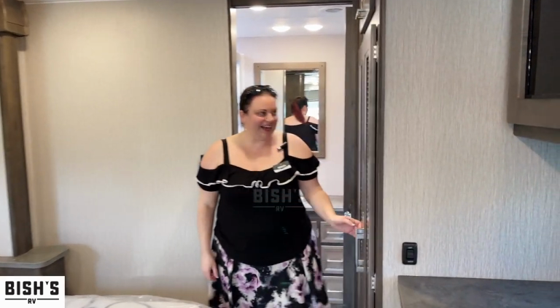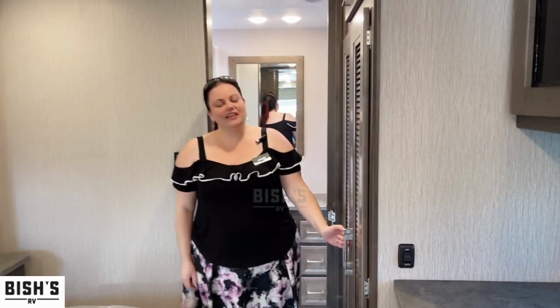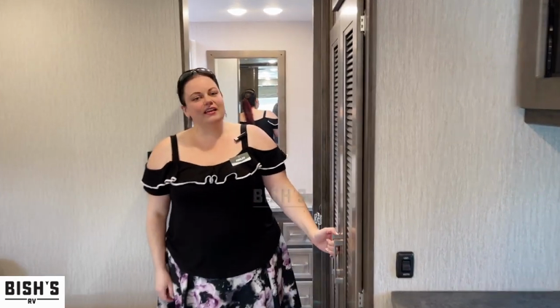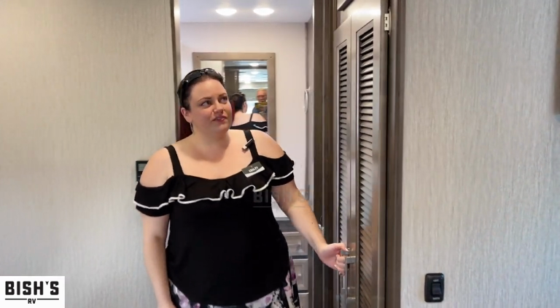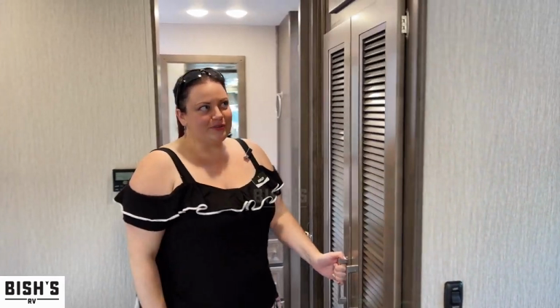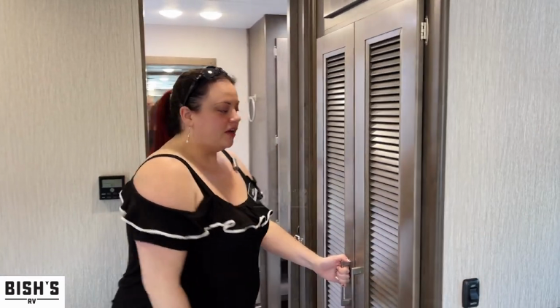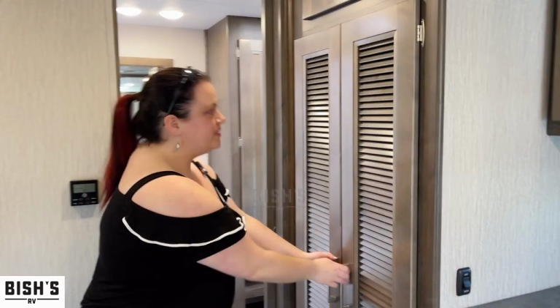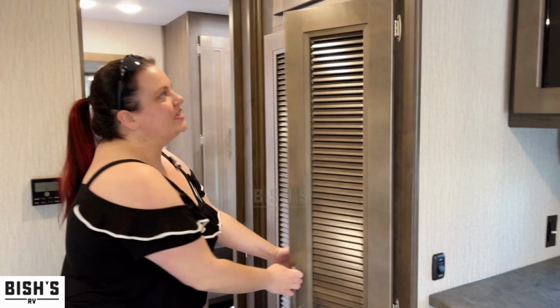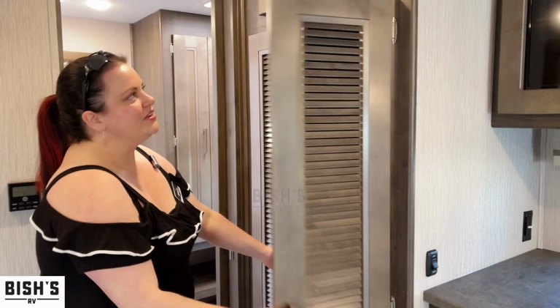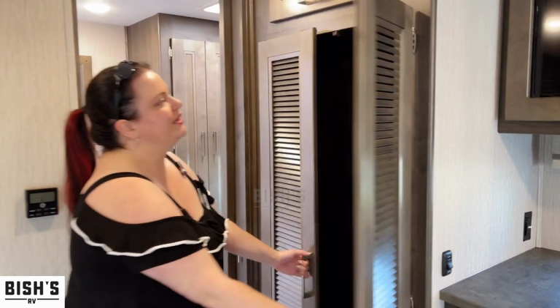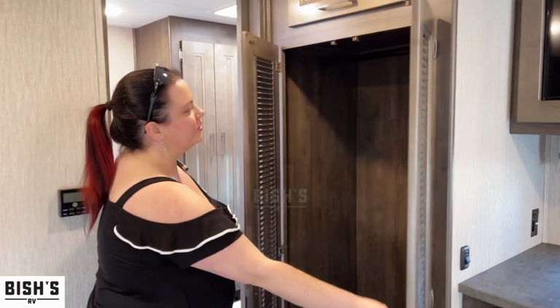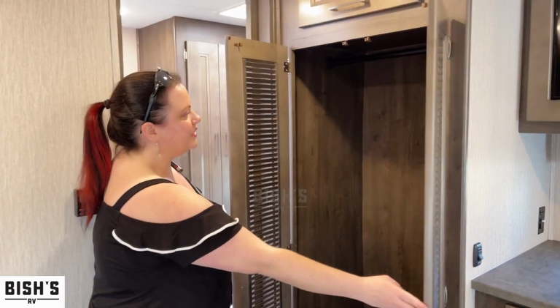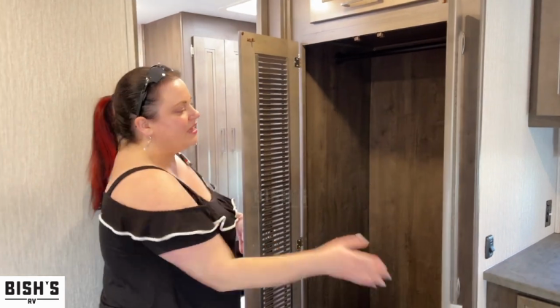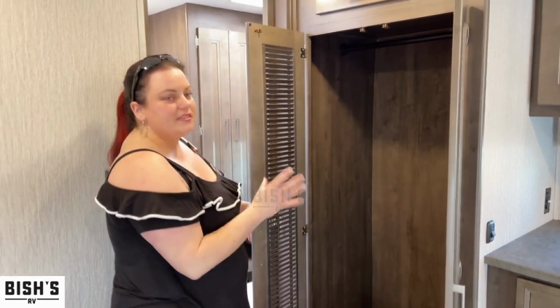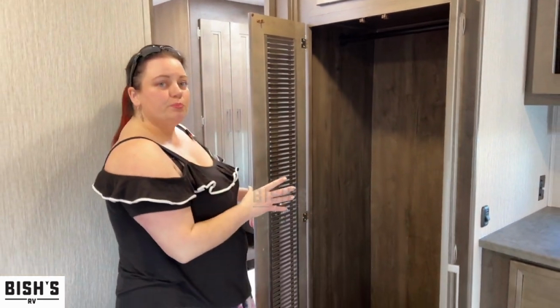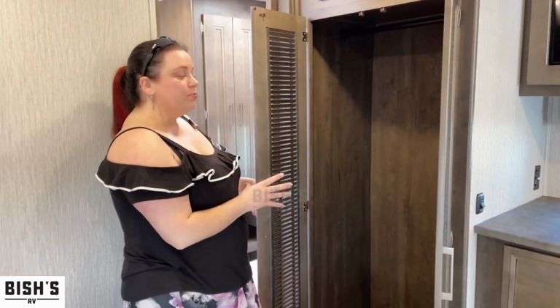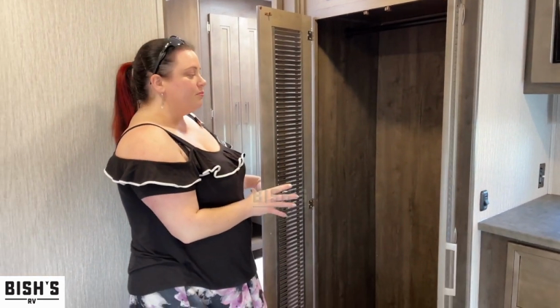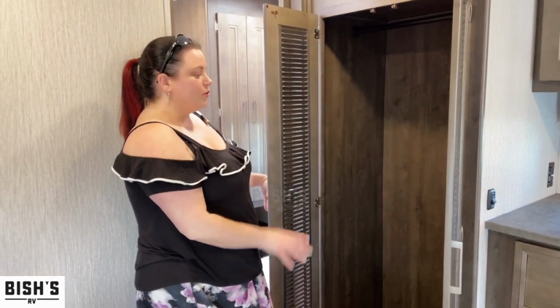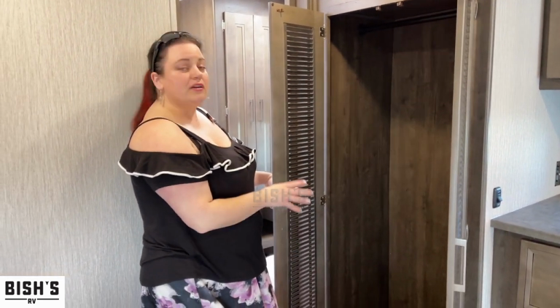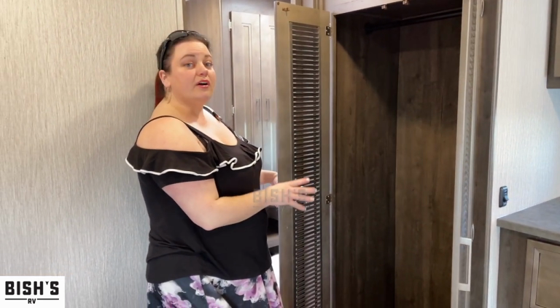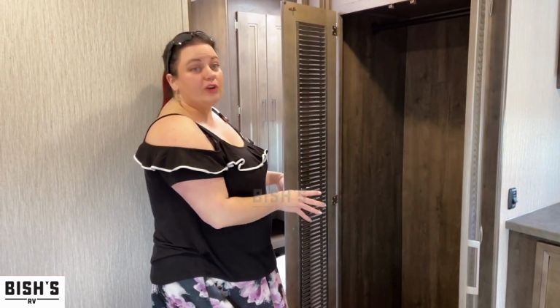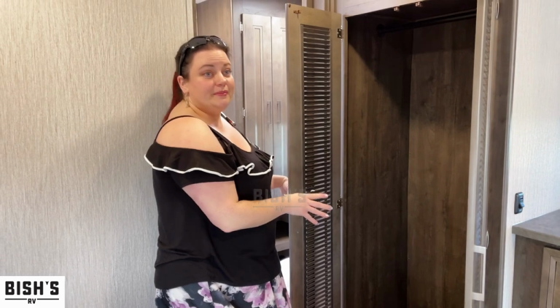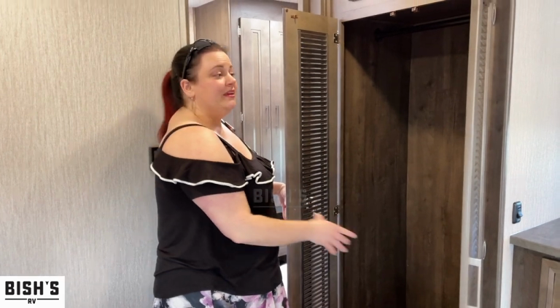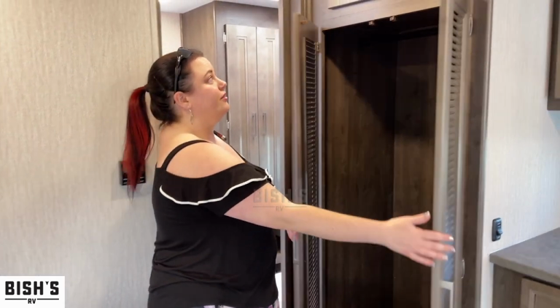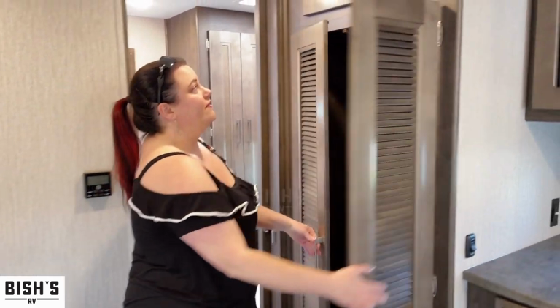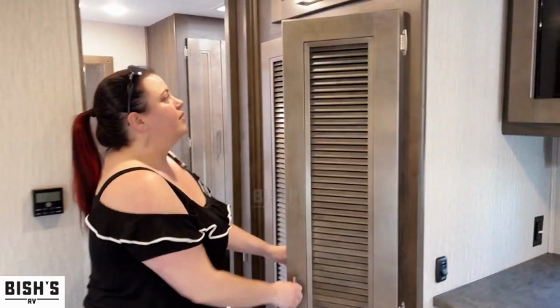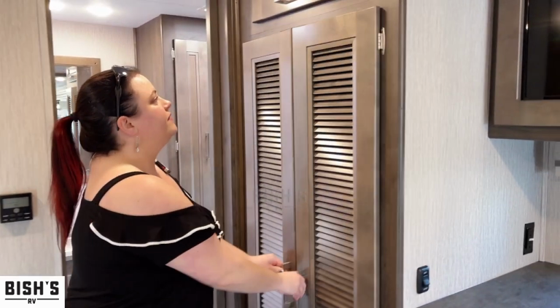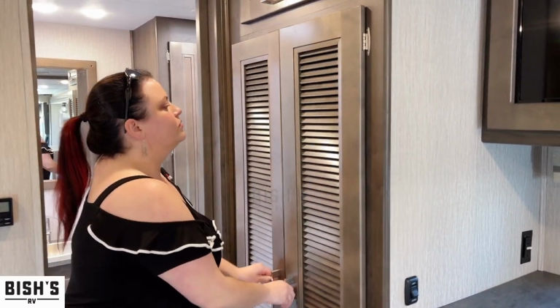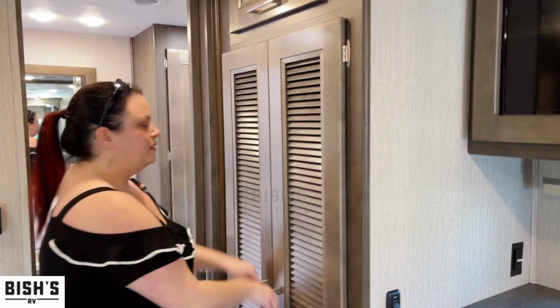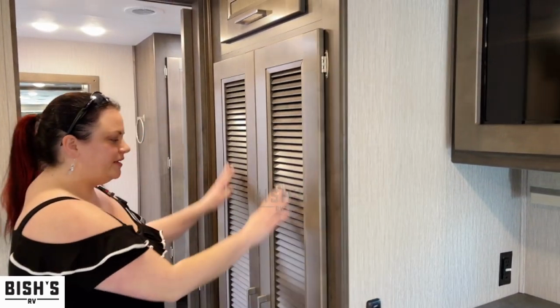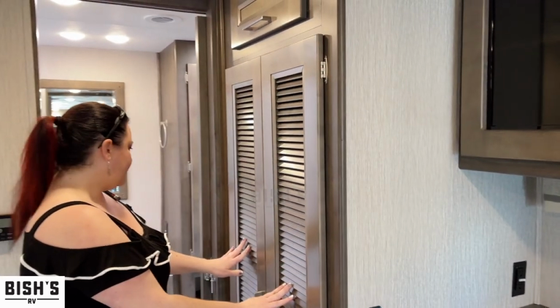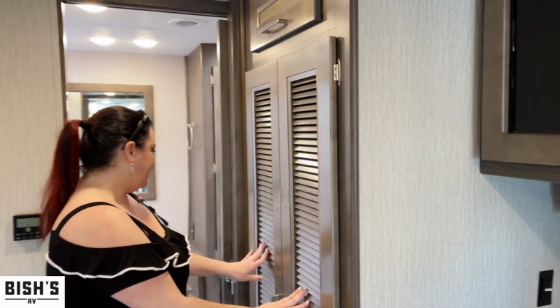If you're so inclined, instead of using this as an extra closet, this space is actually pre-plumbed for a stackable washer and dryer — so you have that option available, with plenty of venting for it.